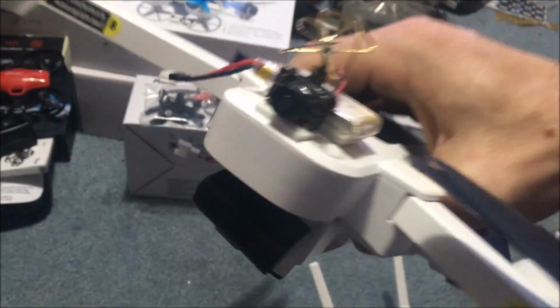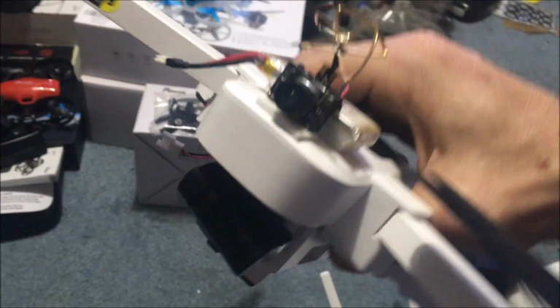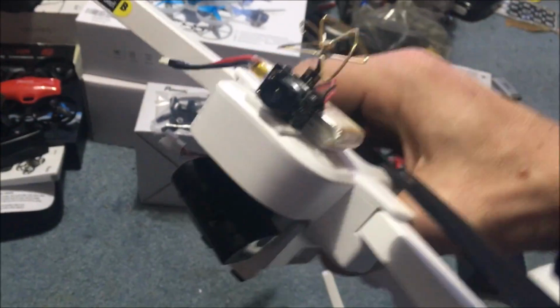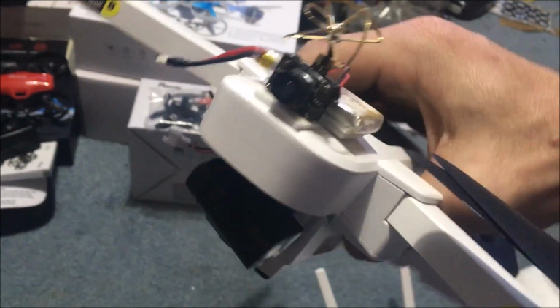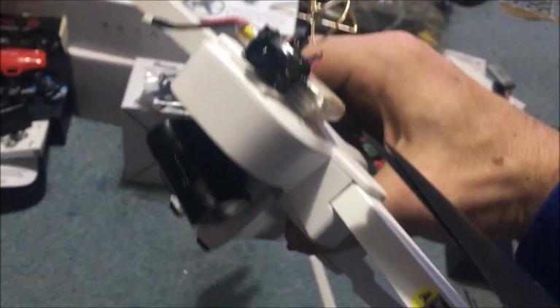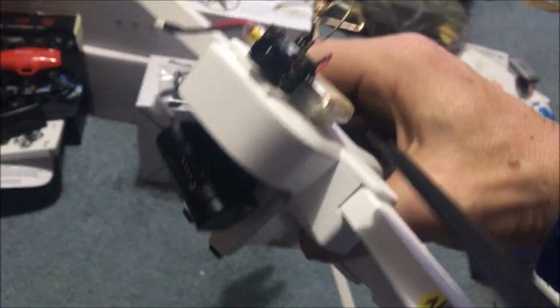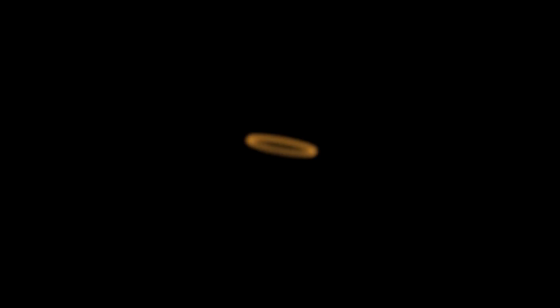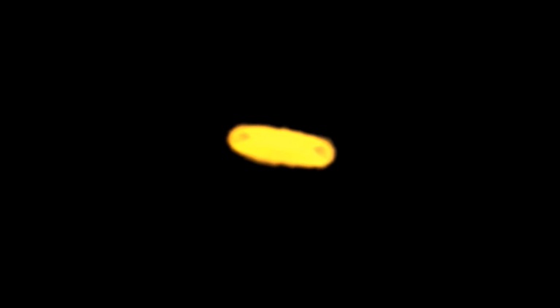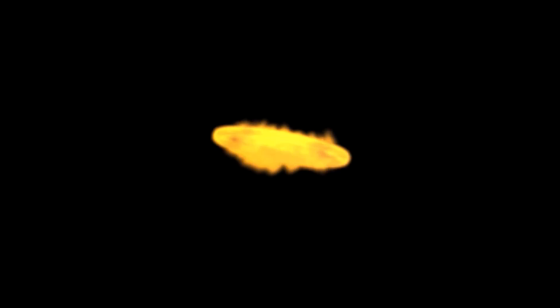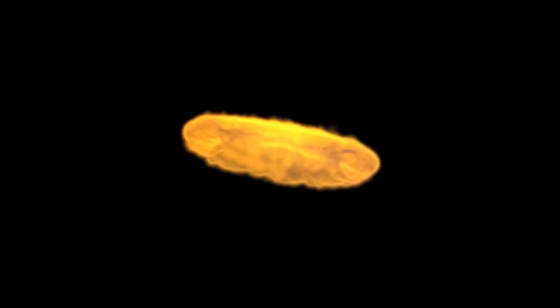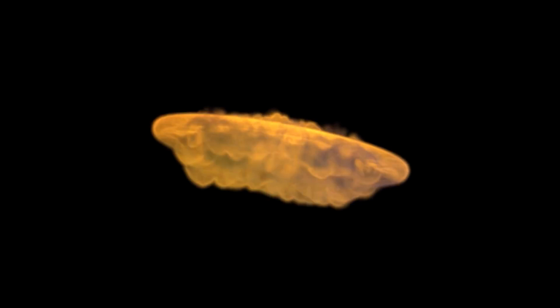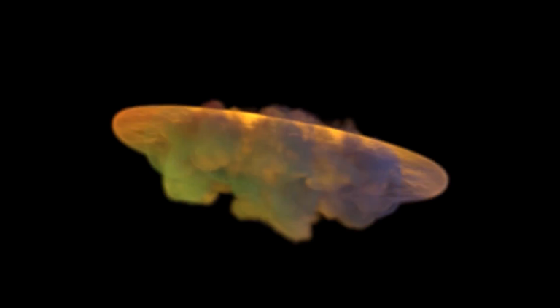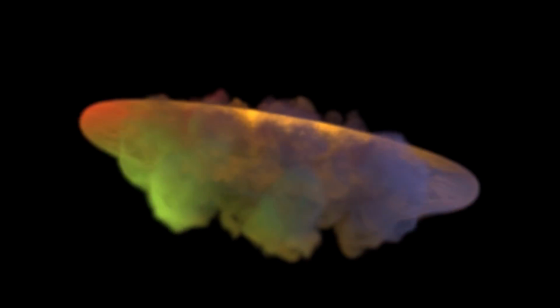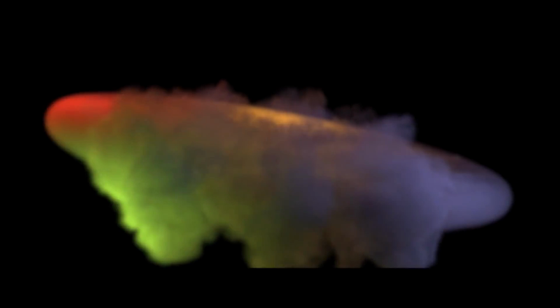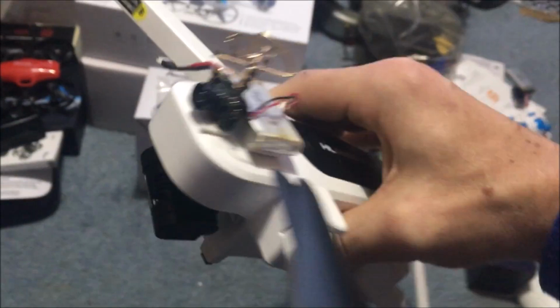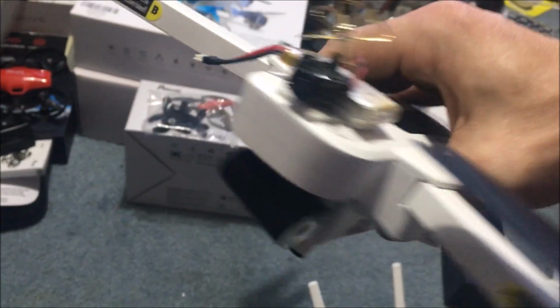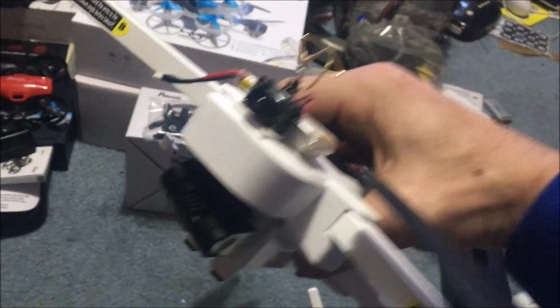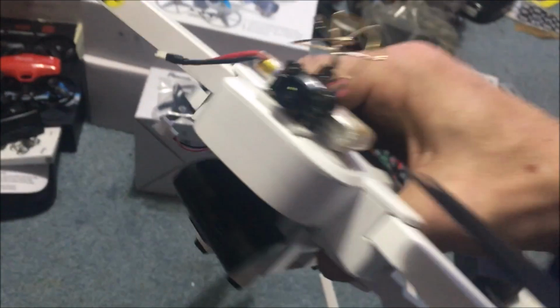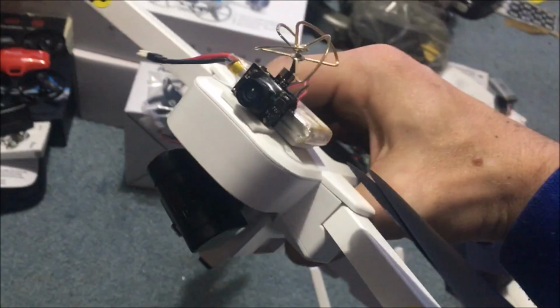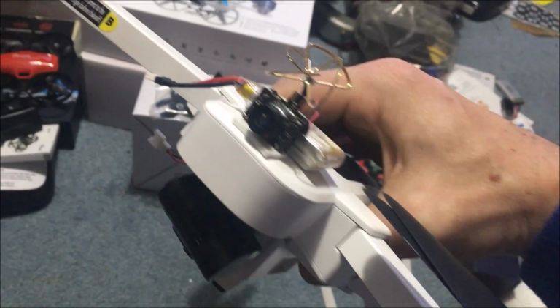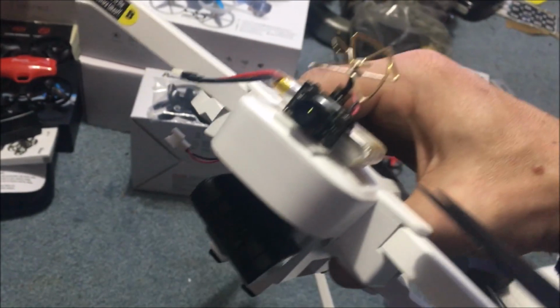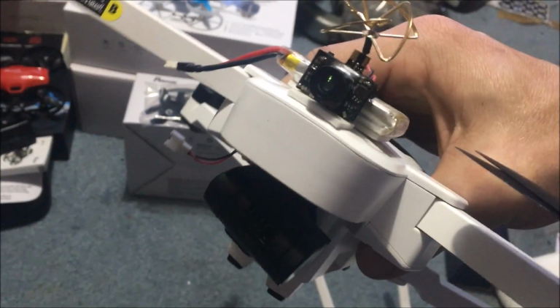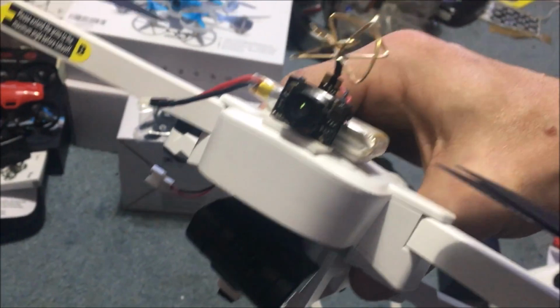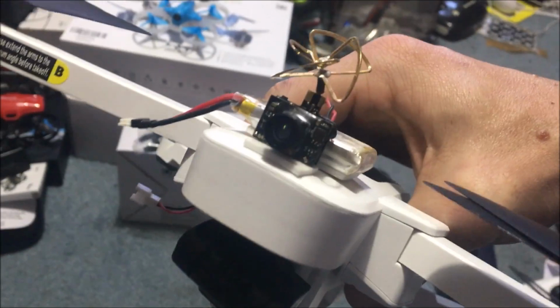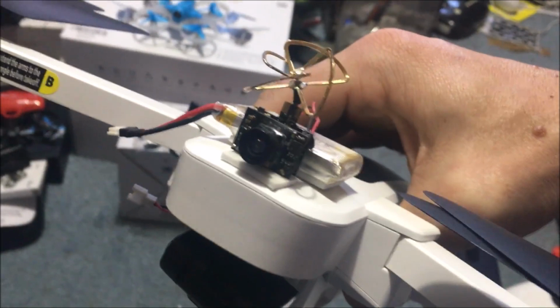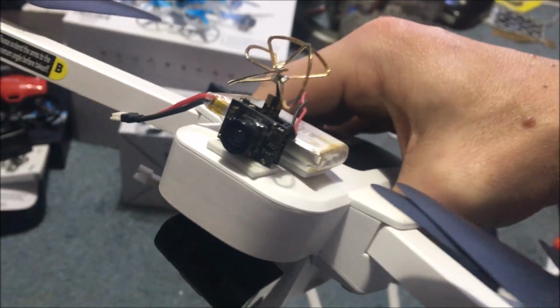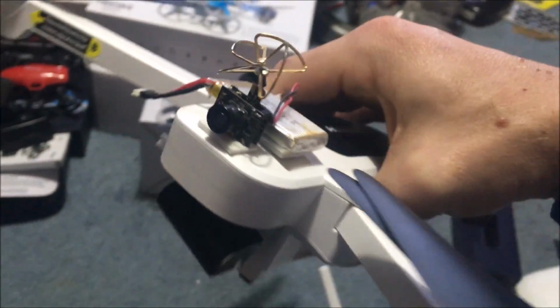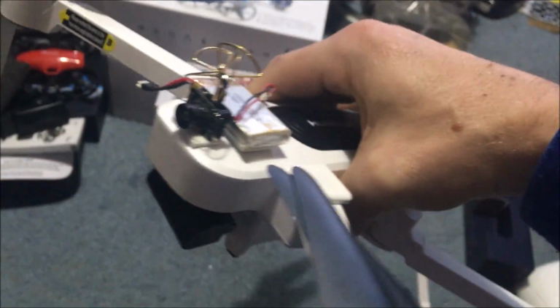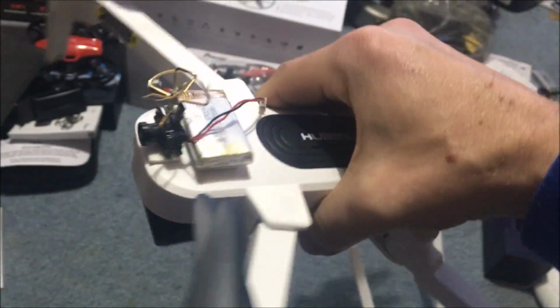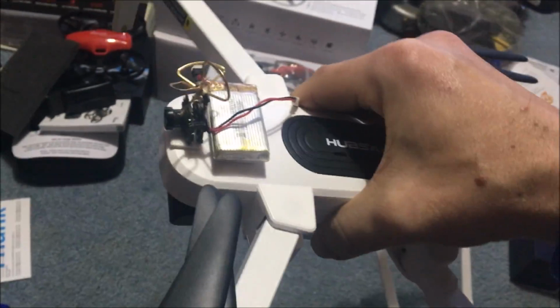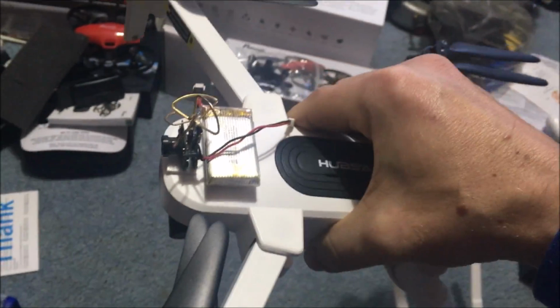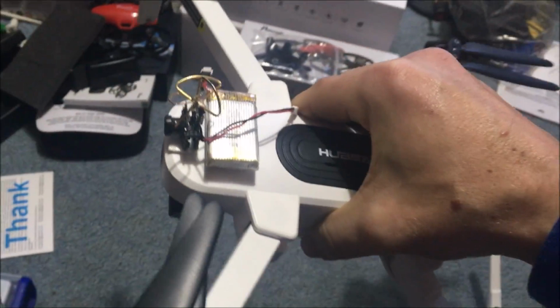He said this thing's gonna explode, it won't run. Well, let me tell you — that dude was wrong. He was wrong.